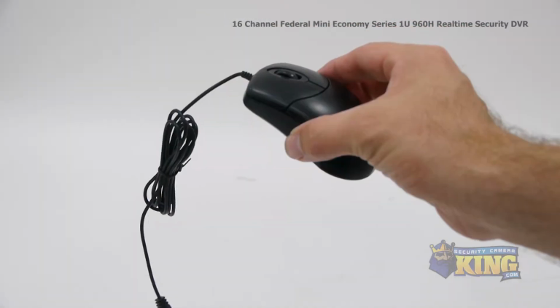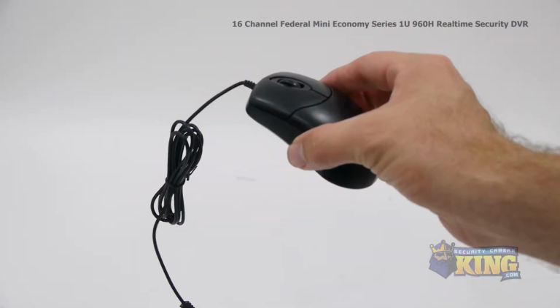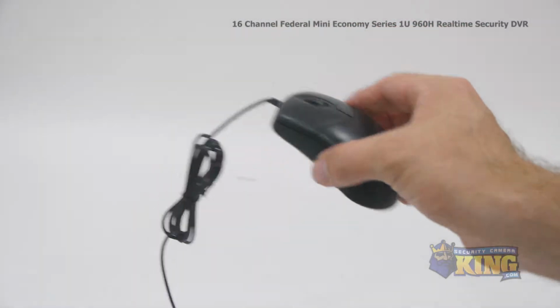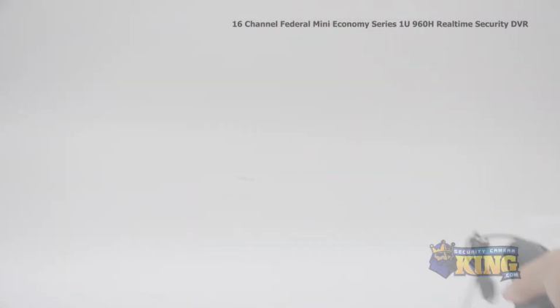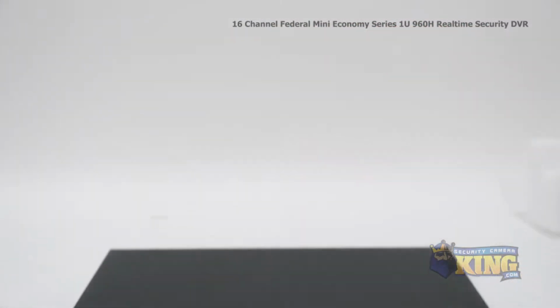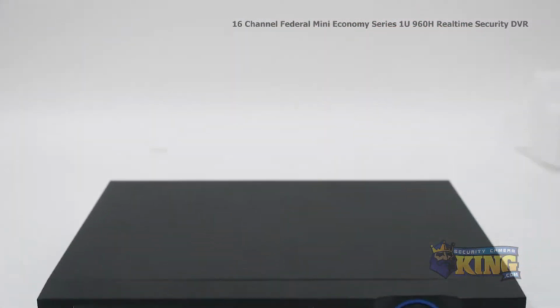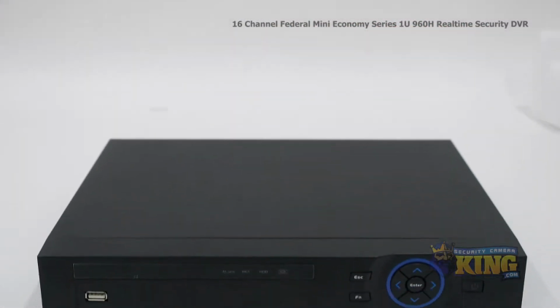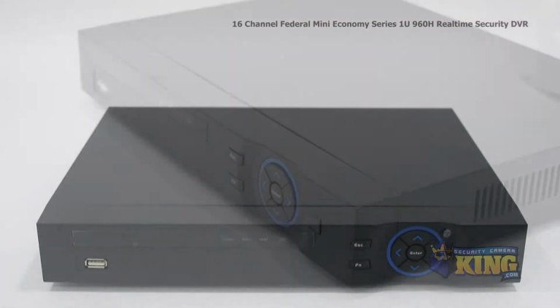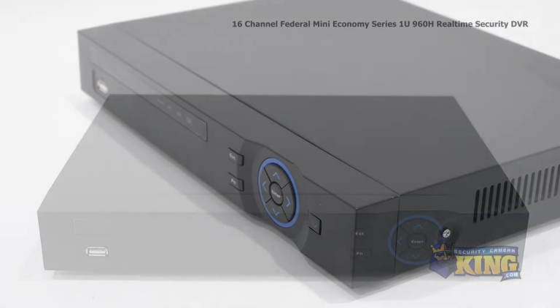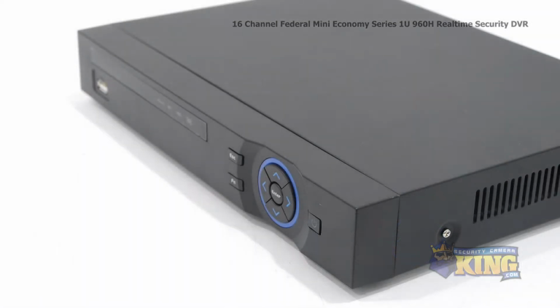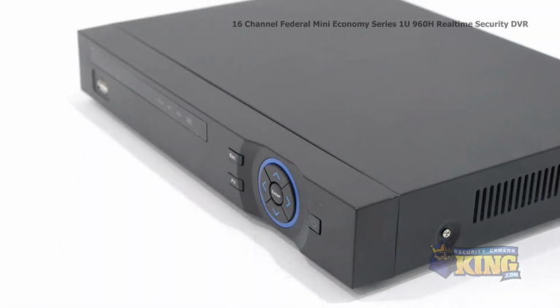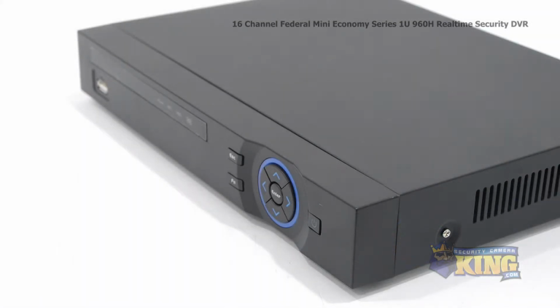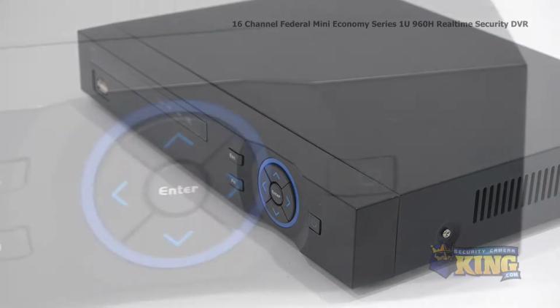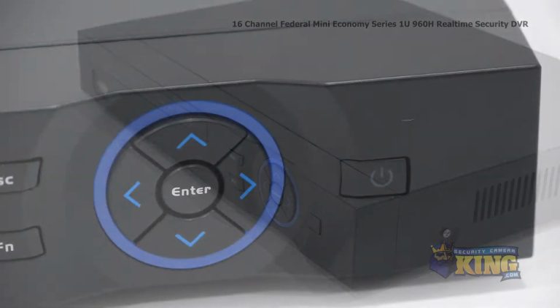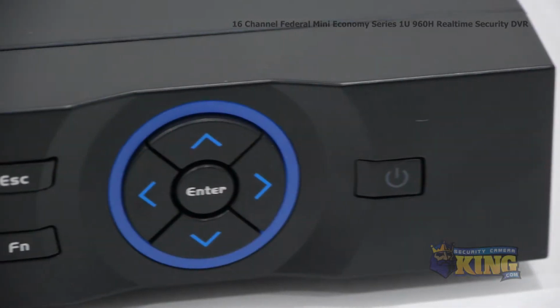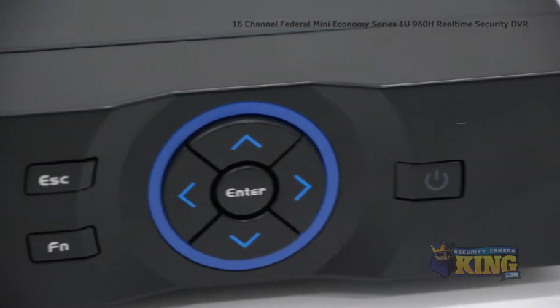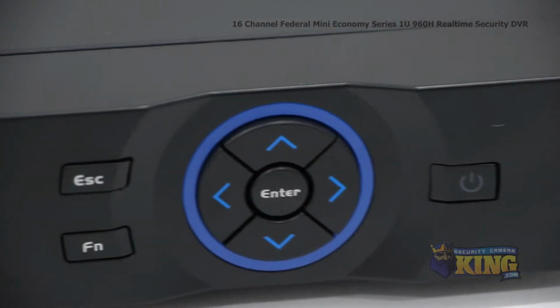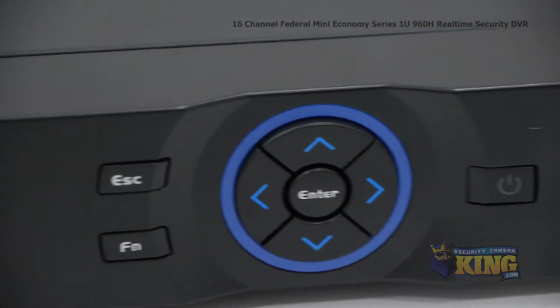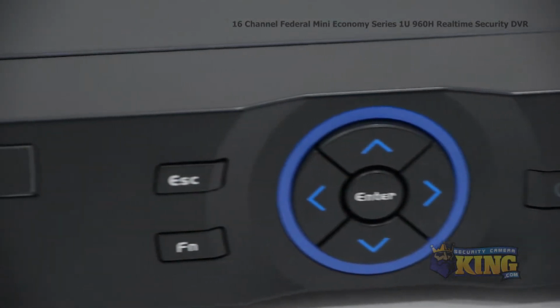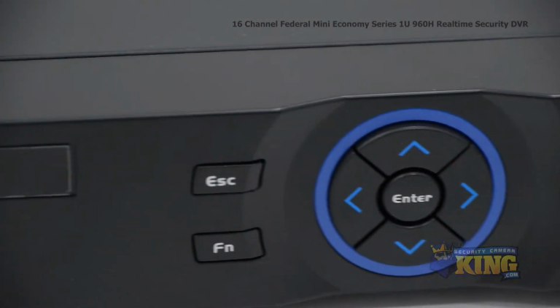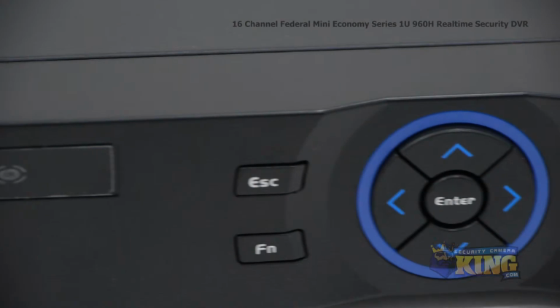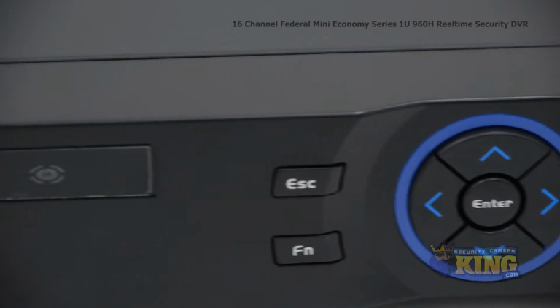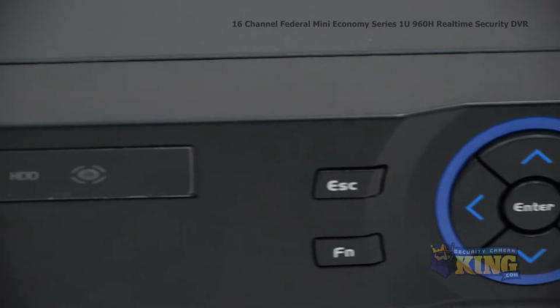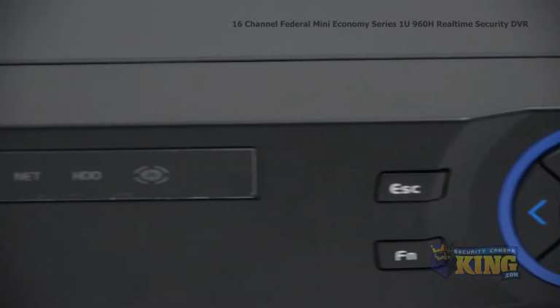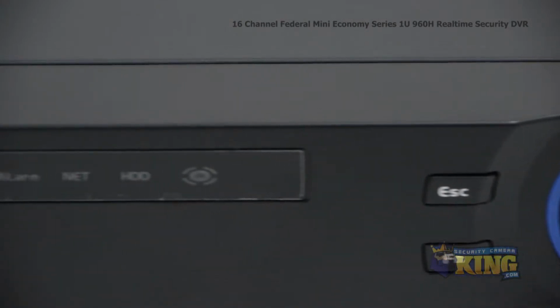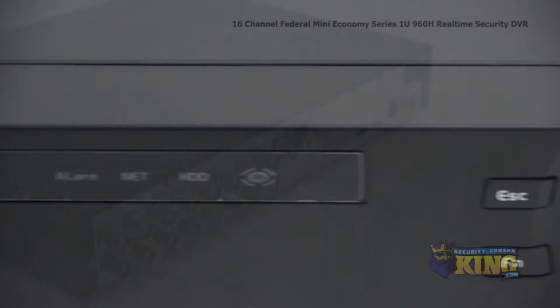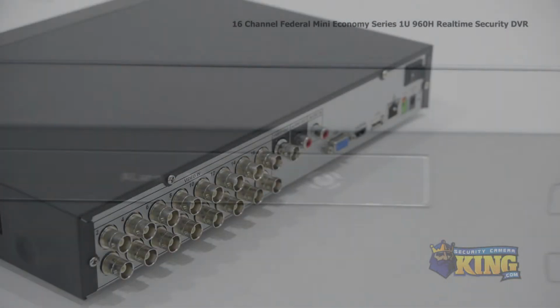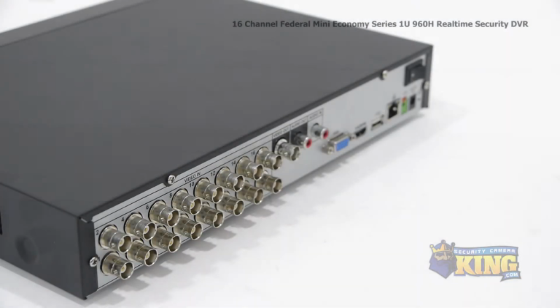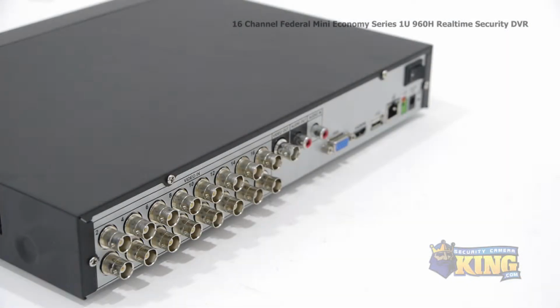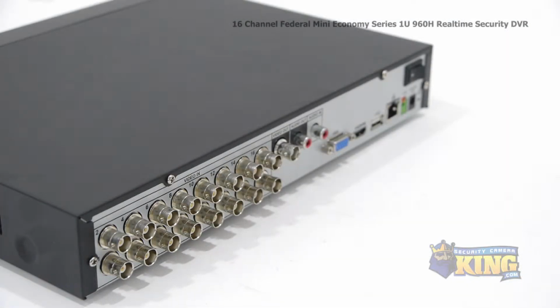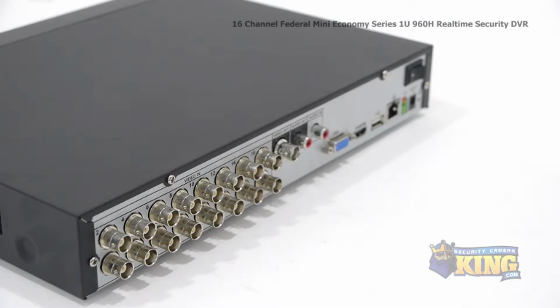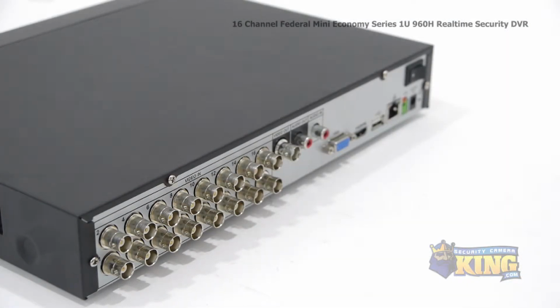Also included is a mouse to control the interface. This DVR can record at an incredible 960H resolution at up to 30 frames per second. It supports one SATA hard drive and has a built-in web-enabled server so that you can access the footage or configure the settings remotely.